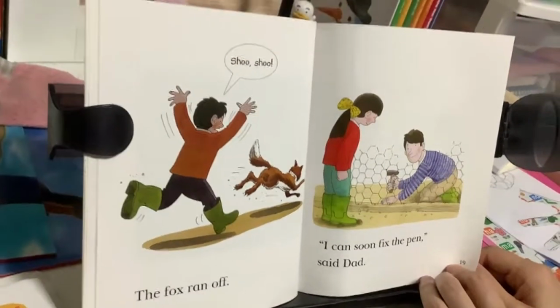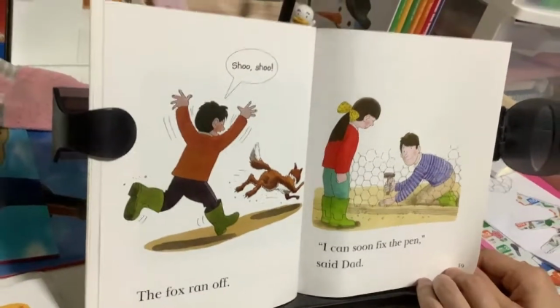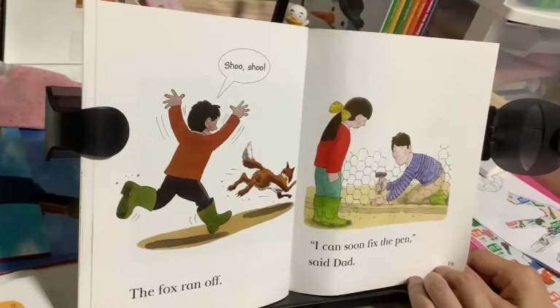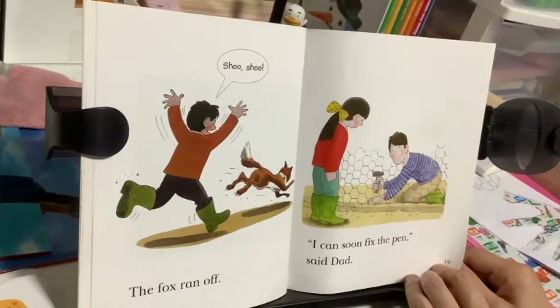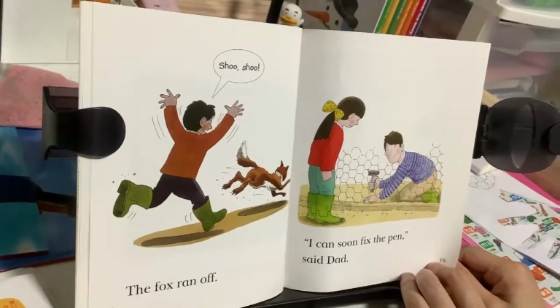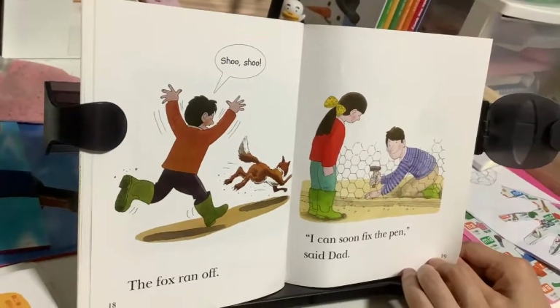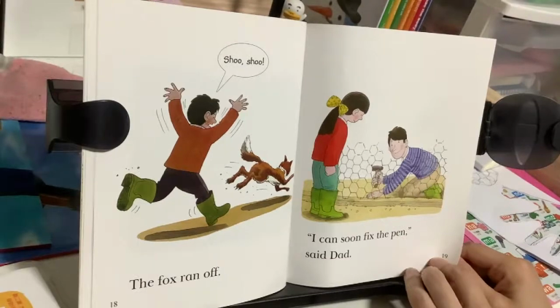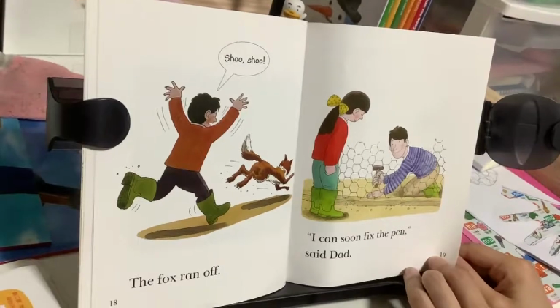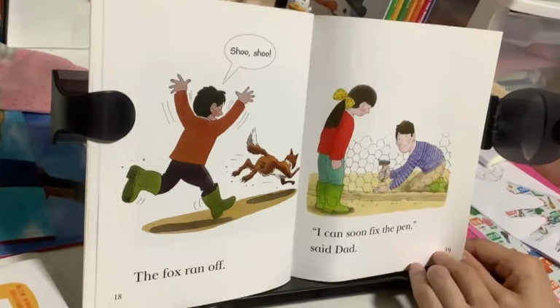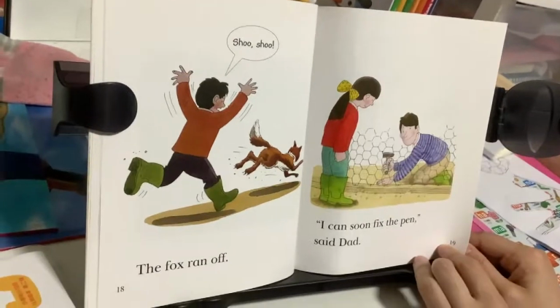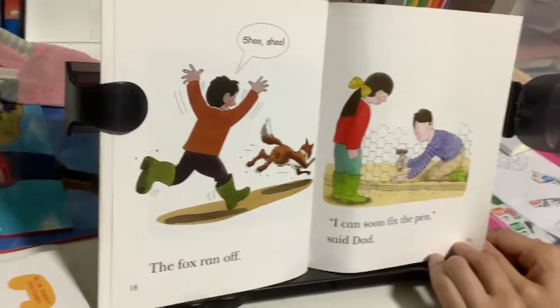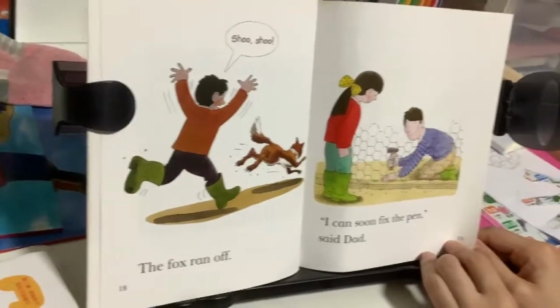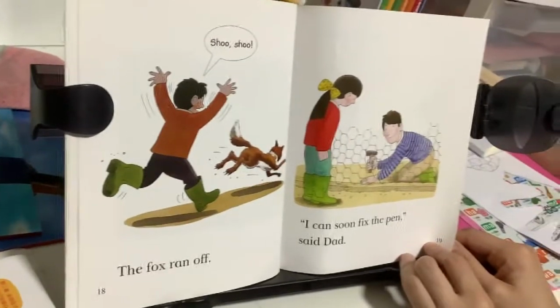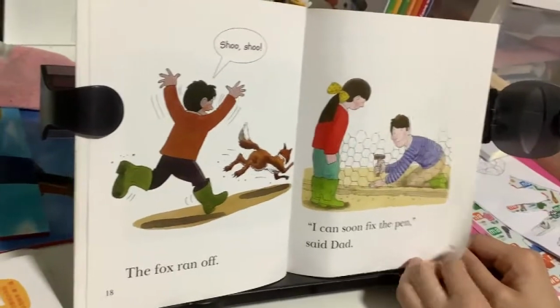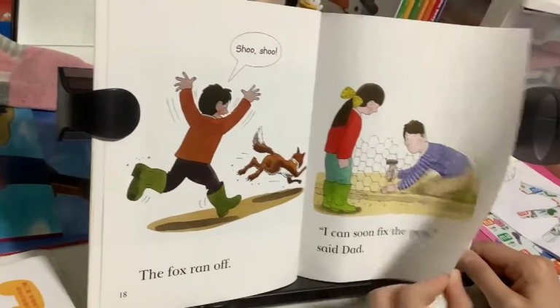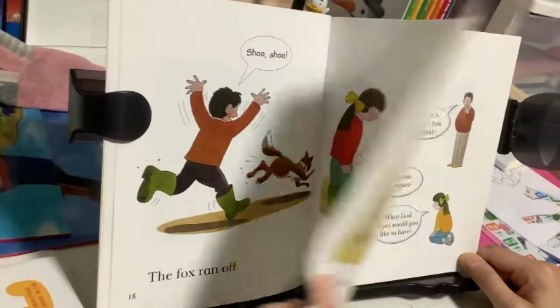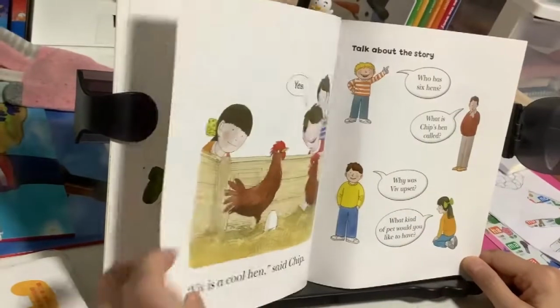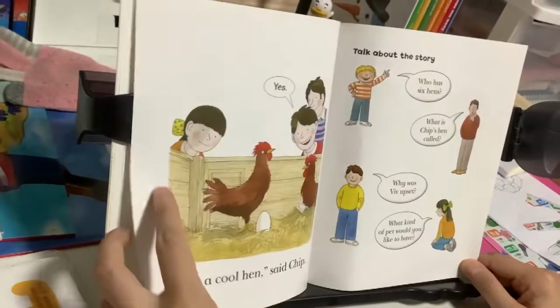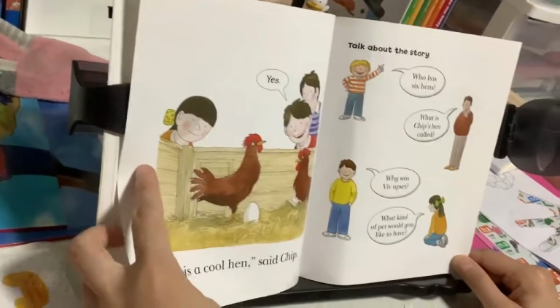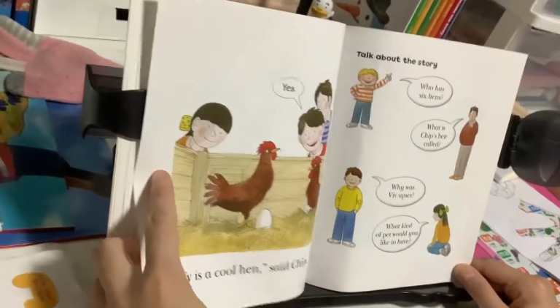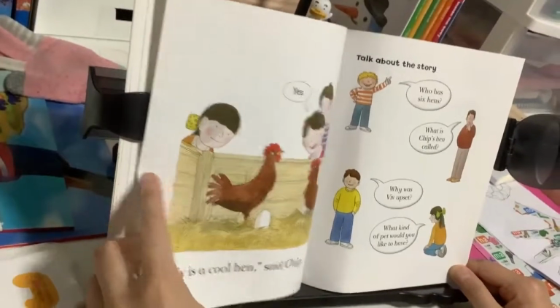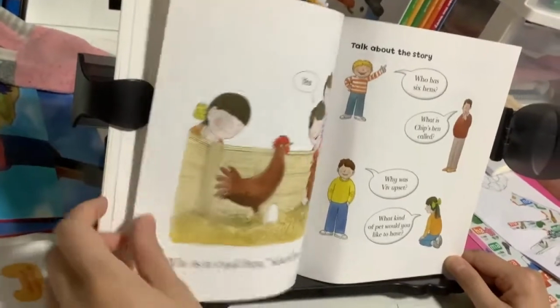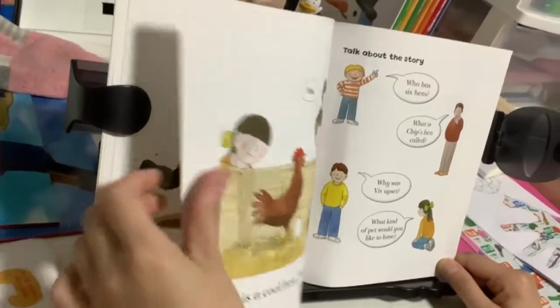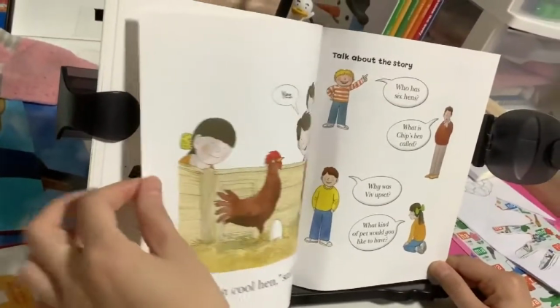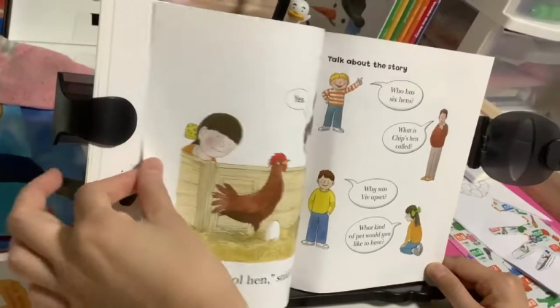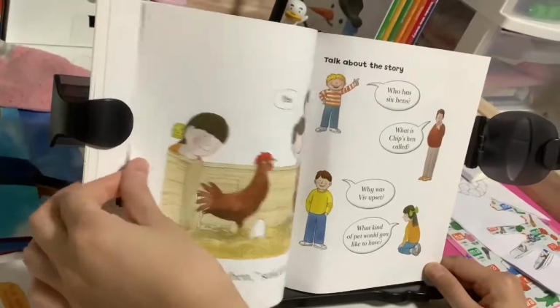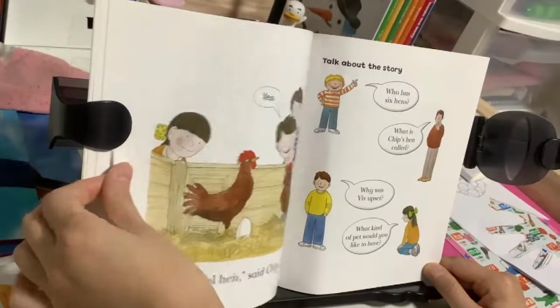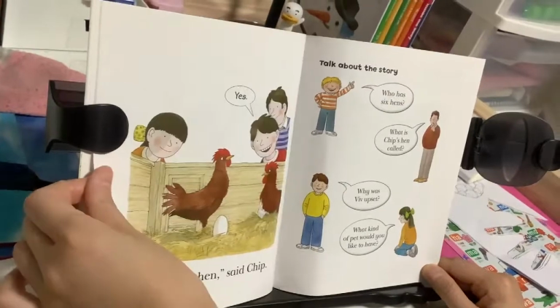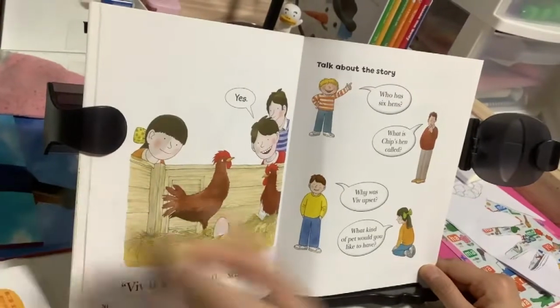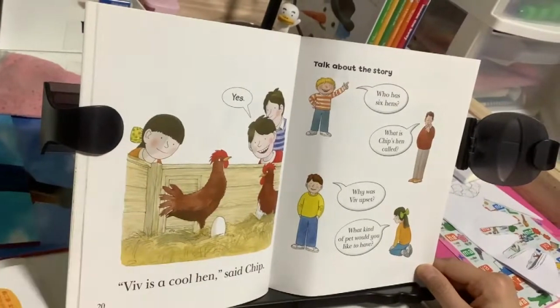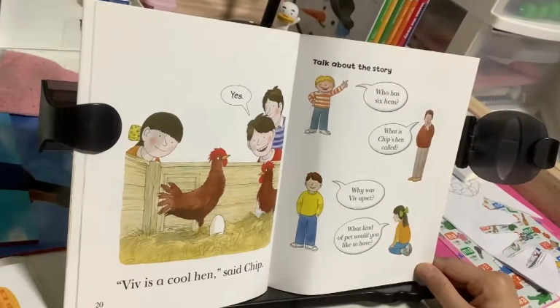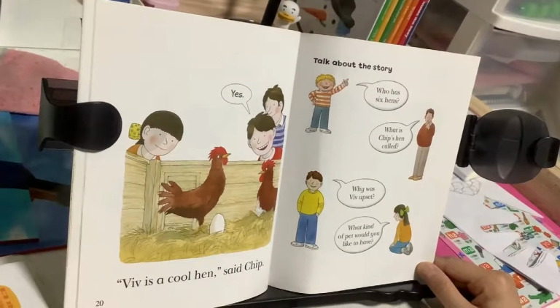I can fix it. I can soon fix the pen, said Dad. Viv is a cool hen, said Chip.